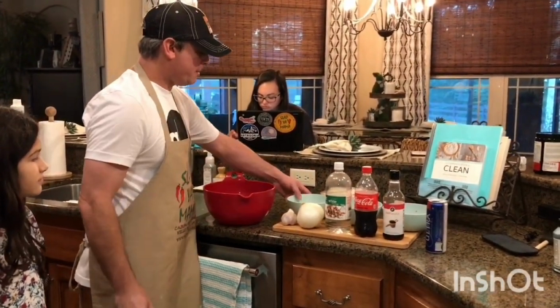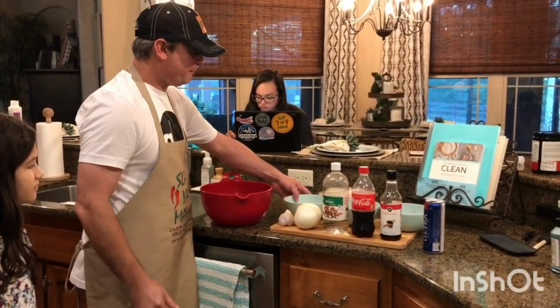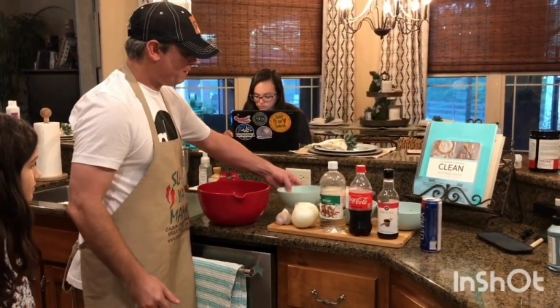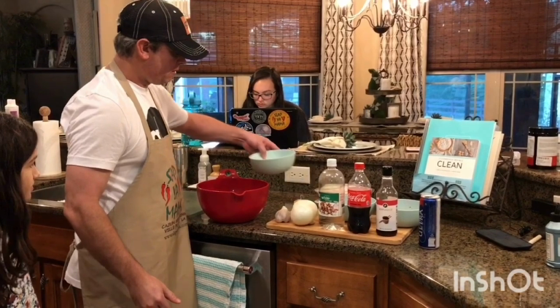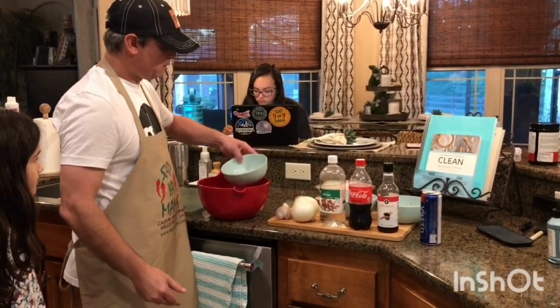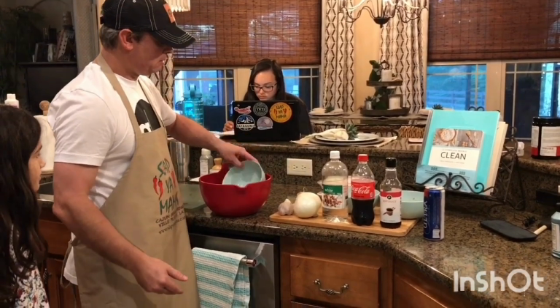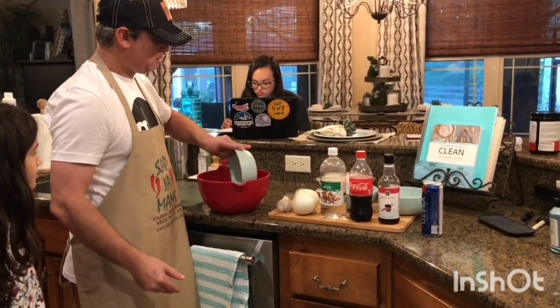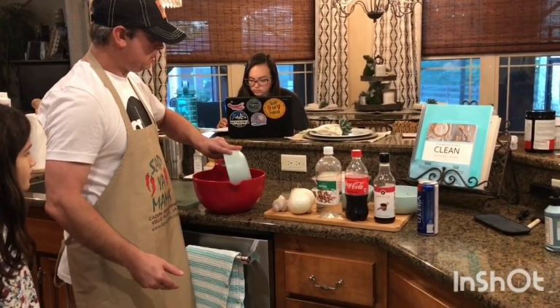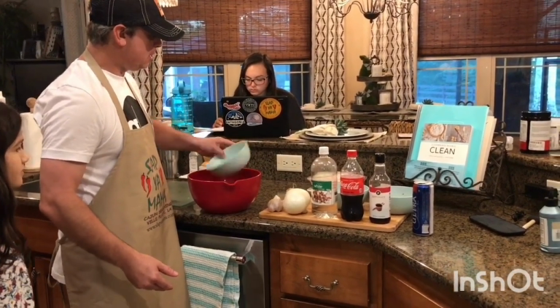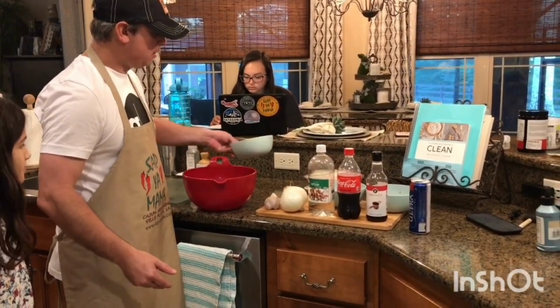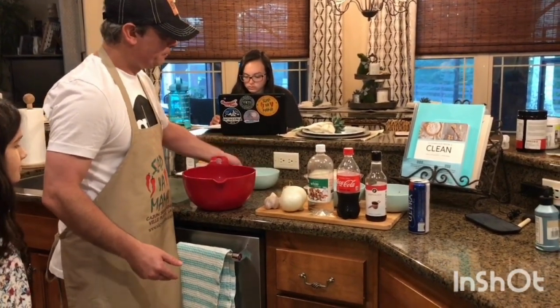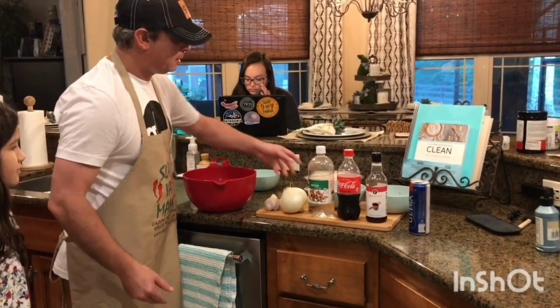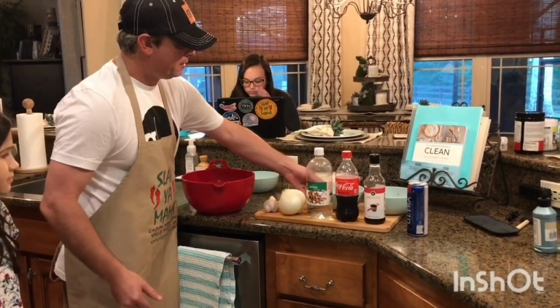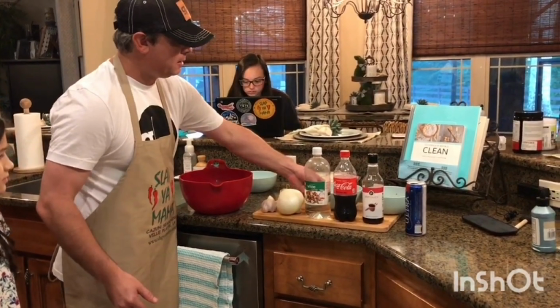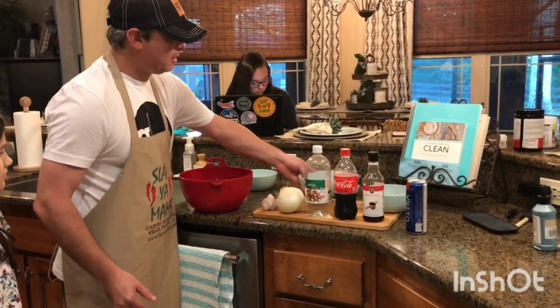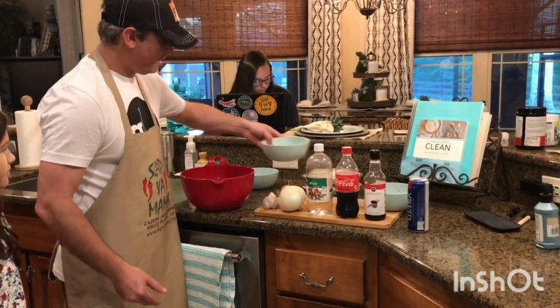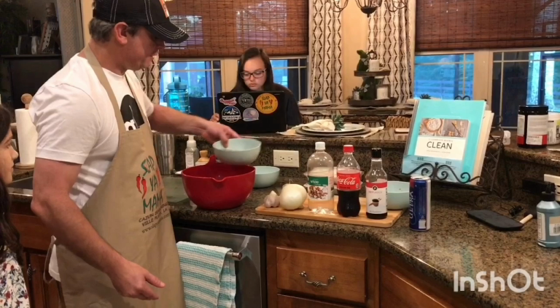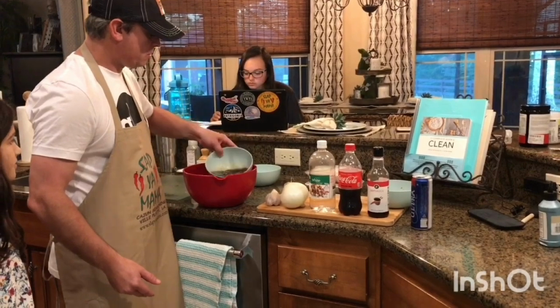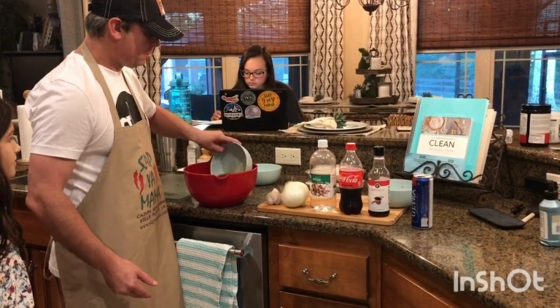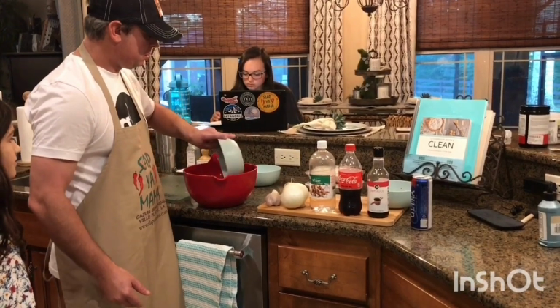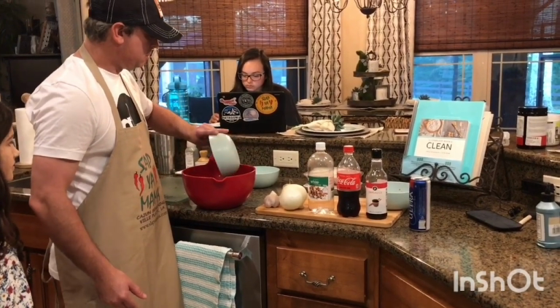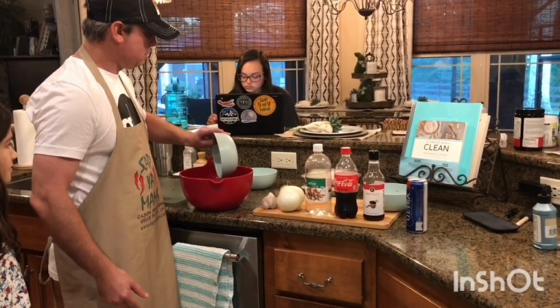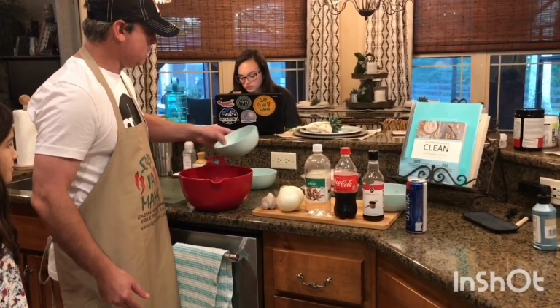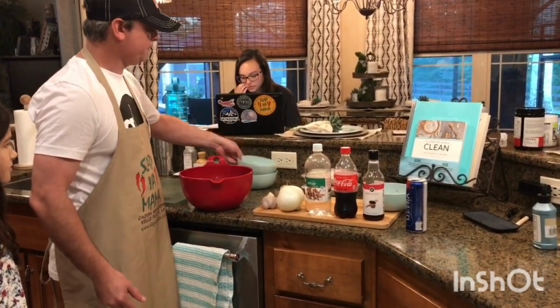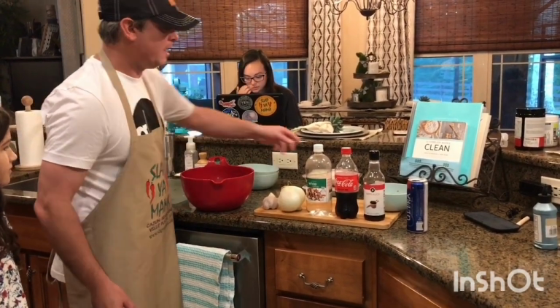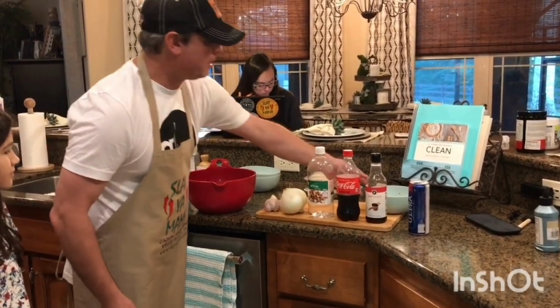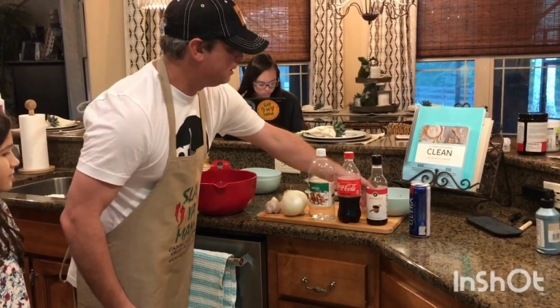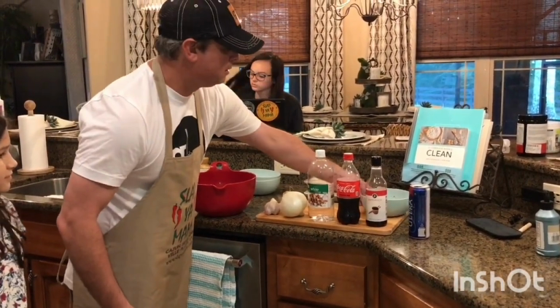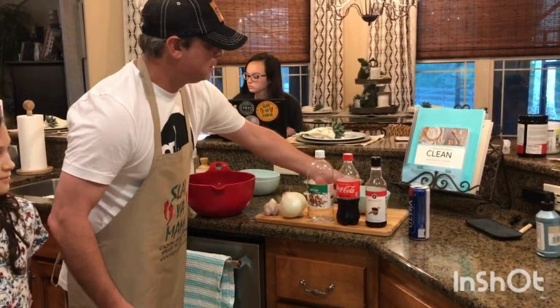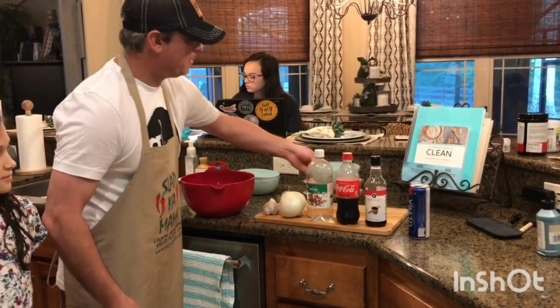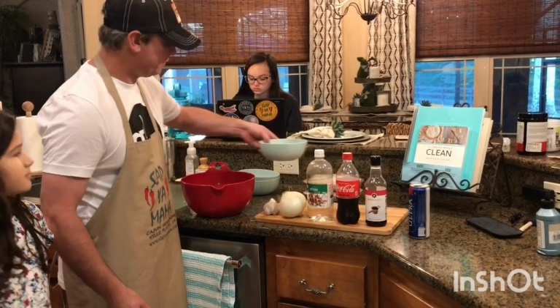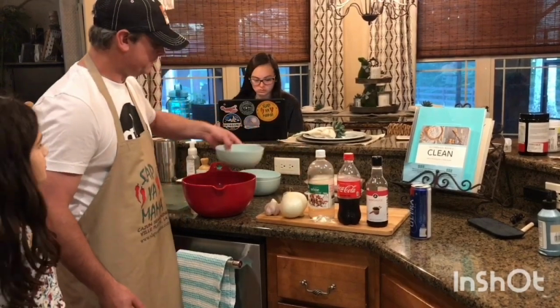I've got a cup and a half of the white vinegar, a cup and a half of the Coke, and a cup and a half of the soy sauce.